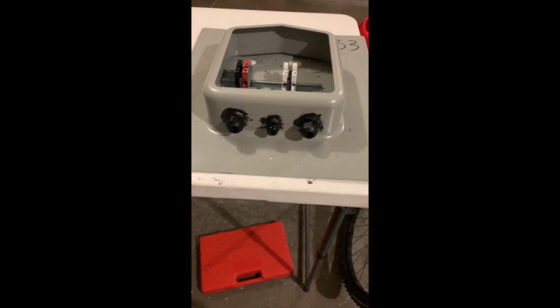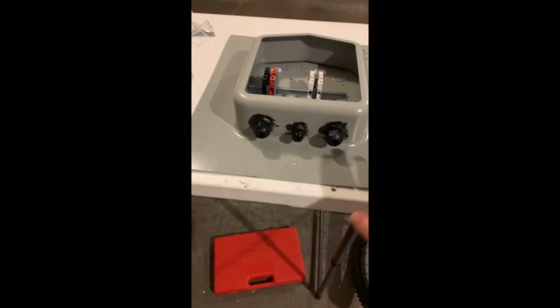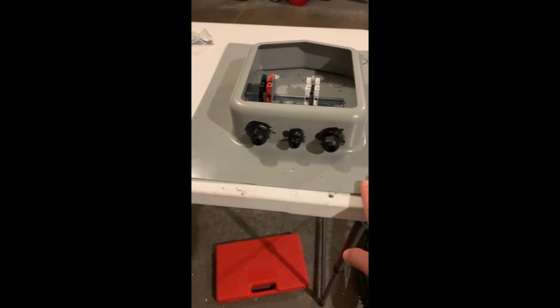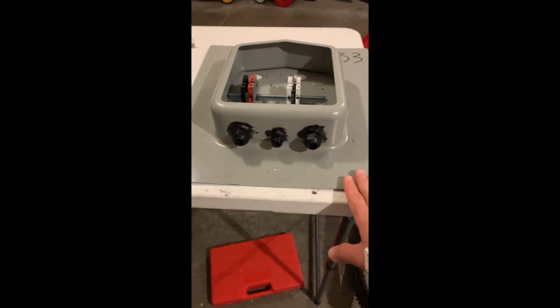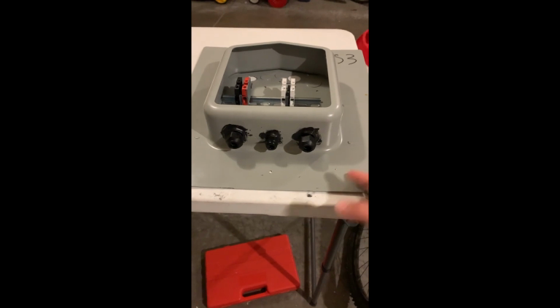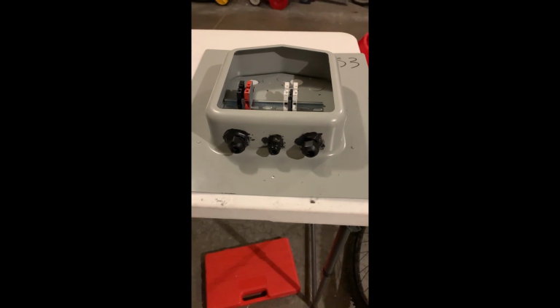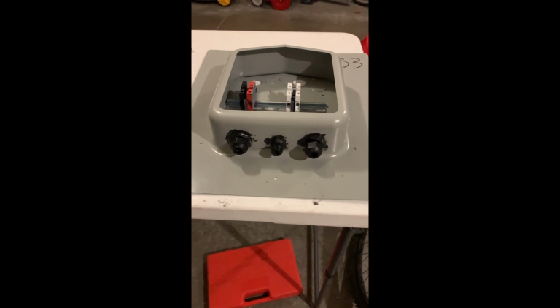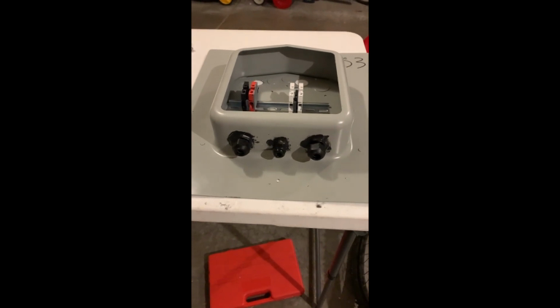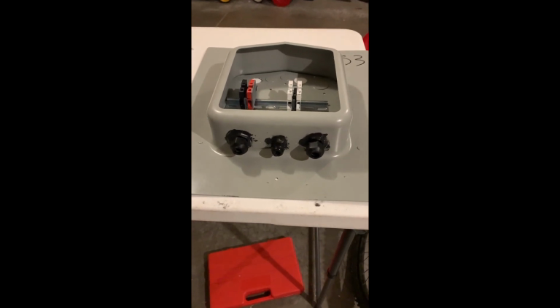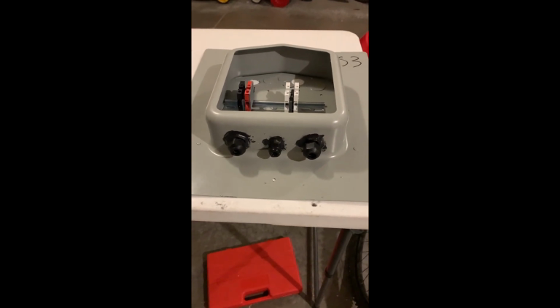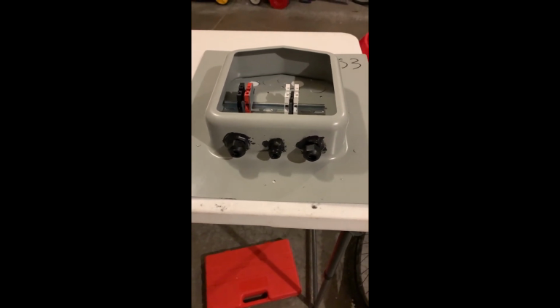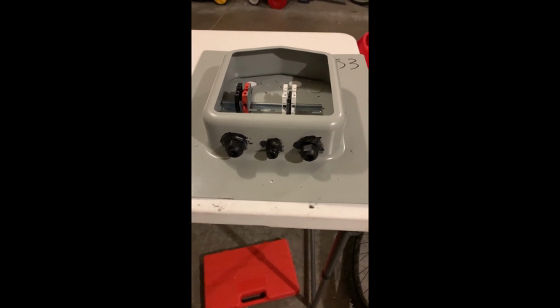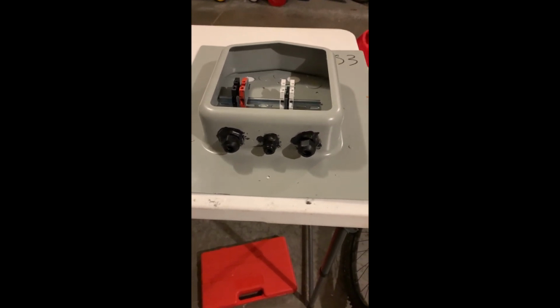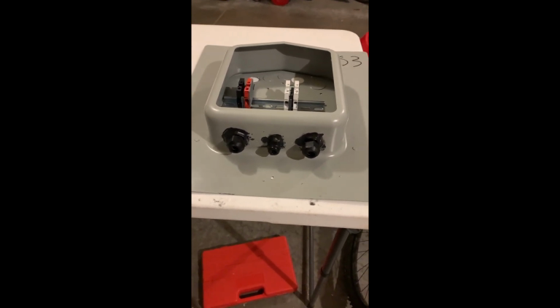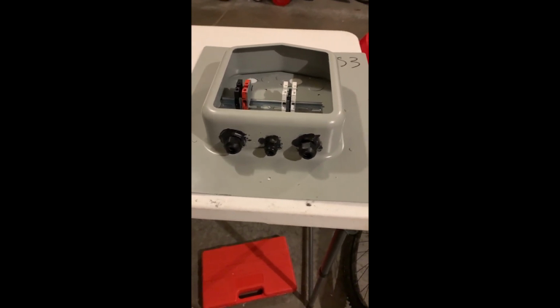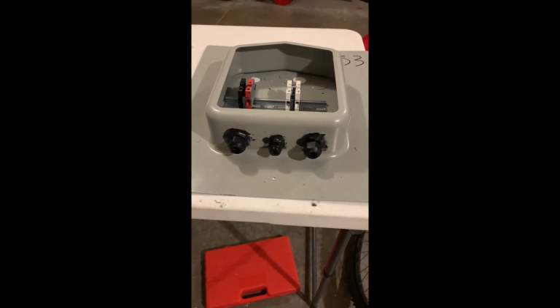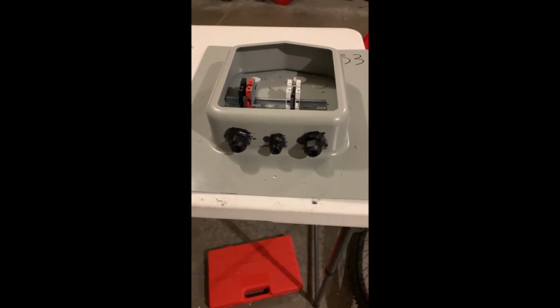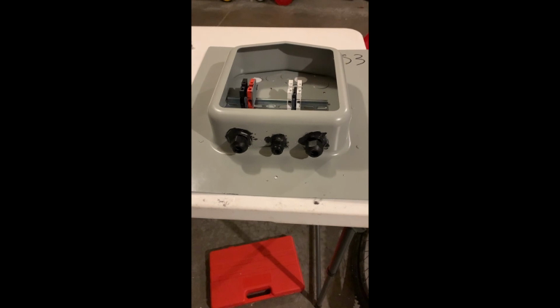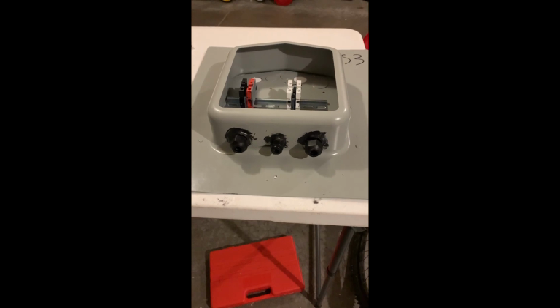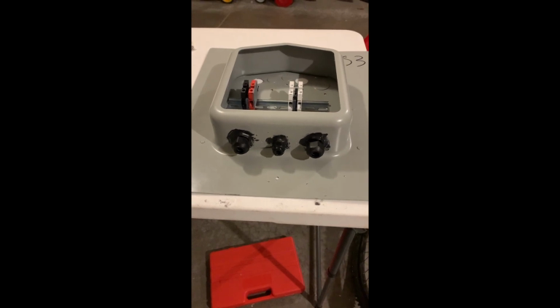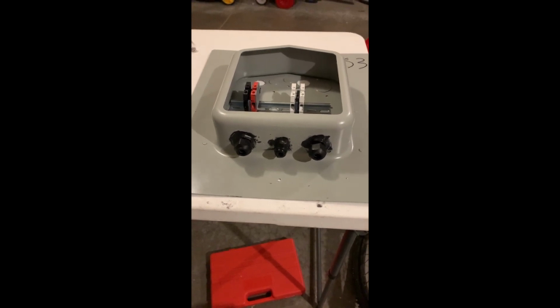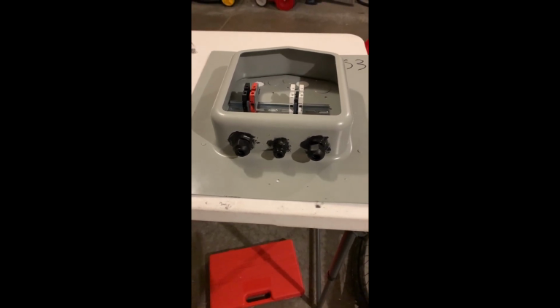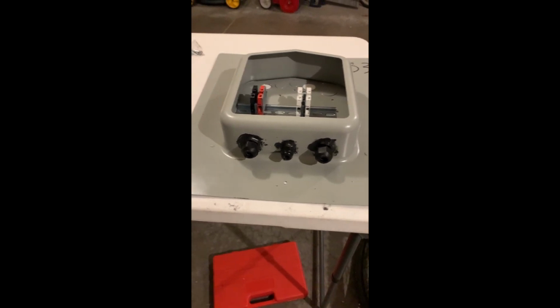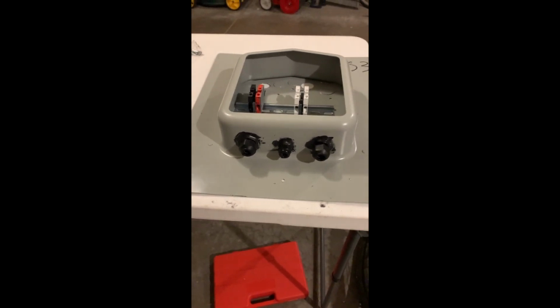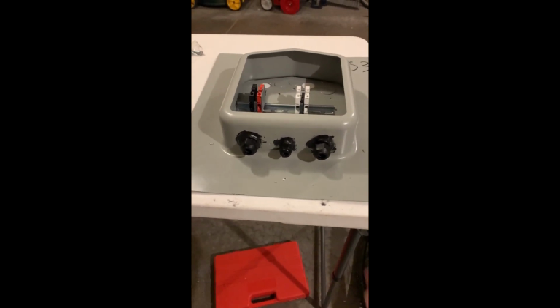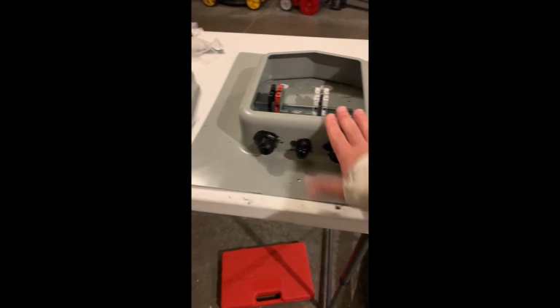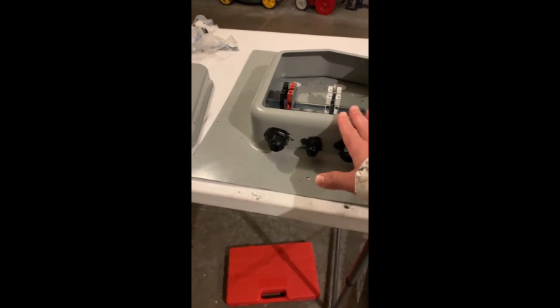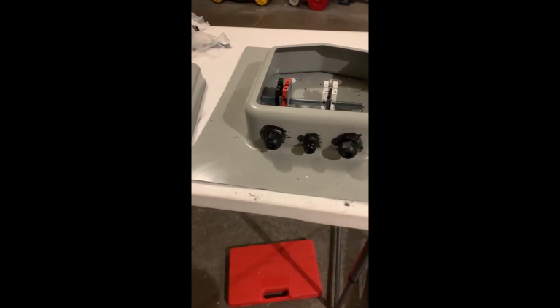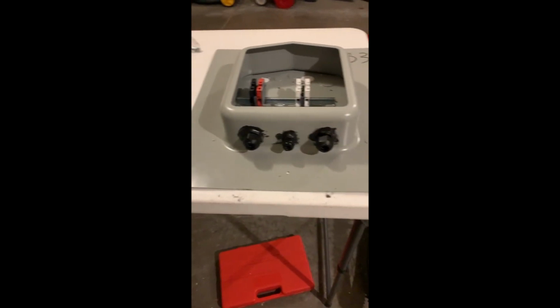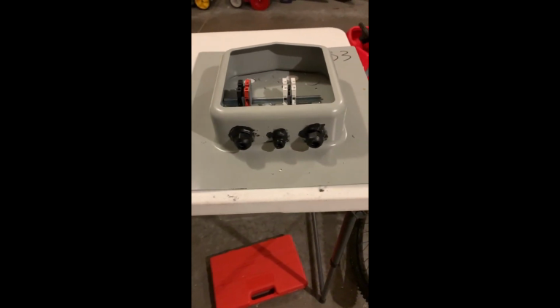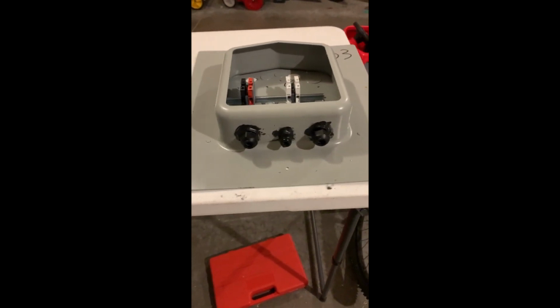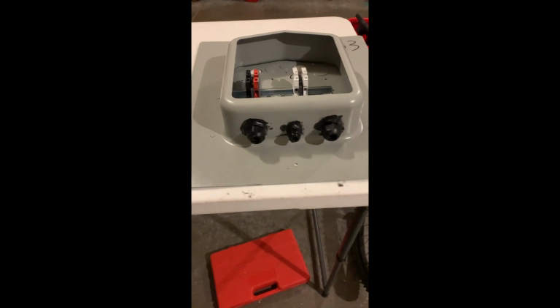I've got this box prepared on the roof today. I'll be deciding exactly where to install it, then hooking it up and tightening it down on the roof.